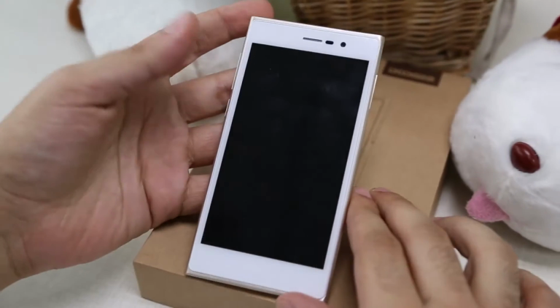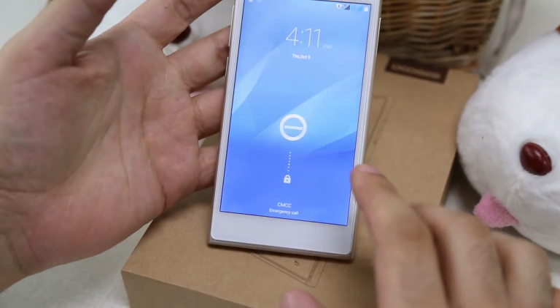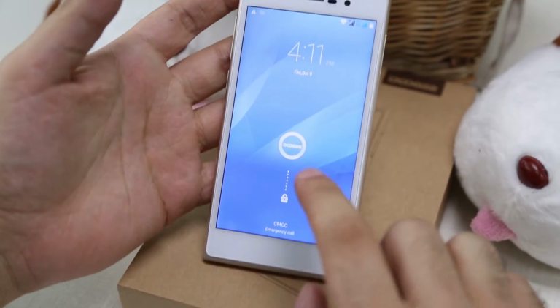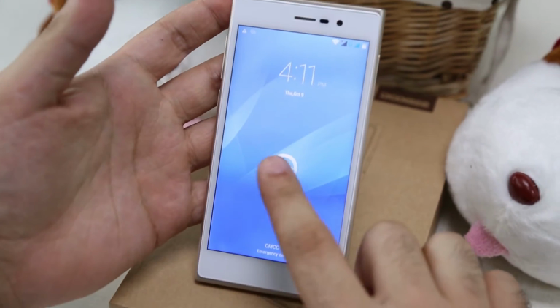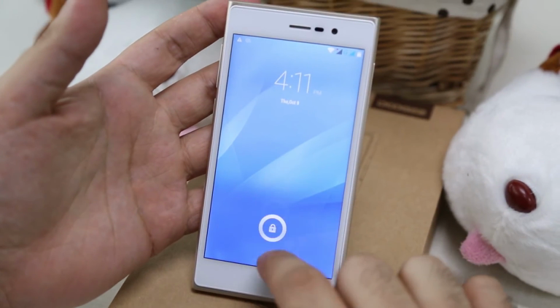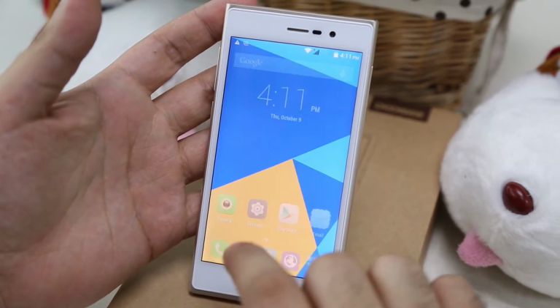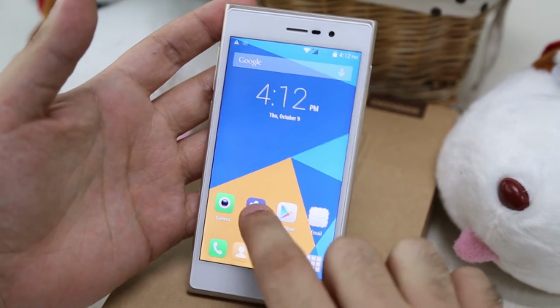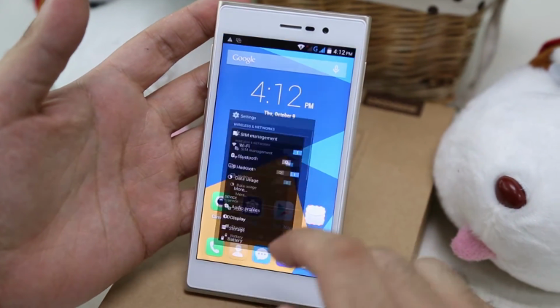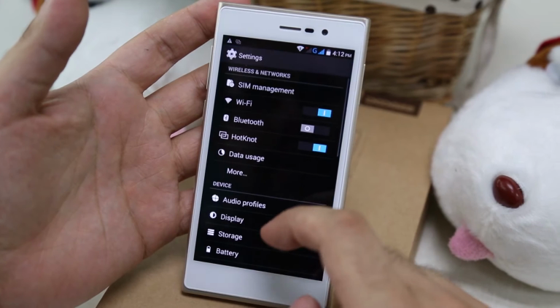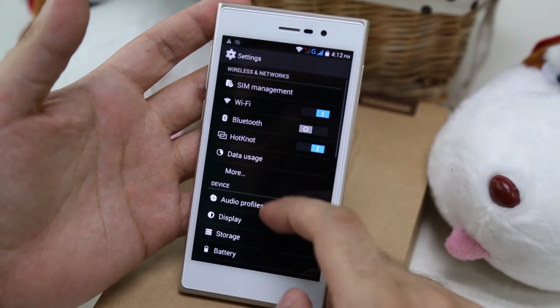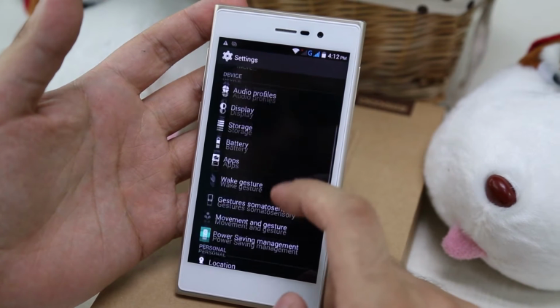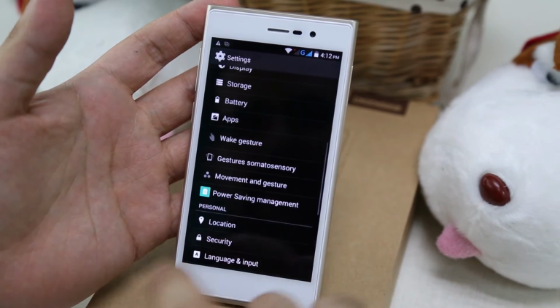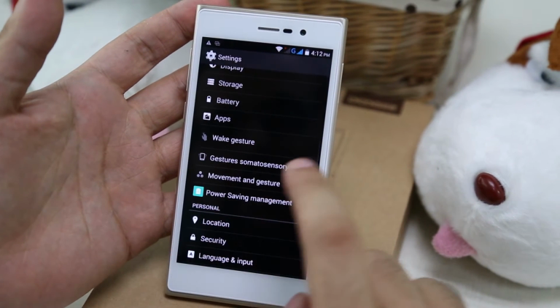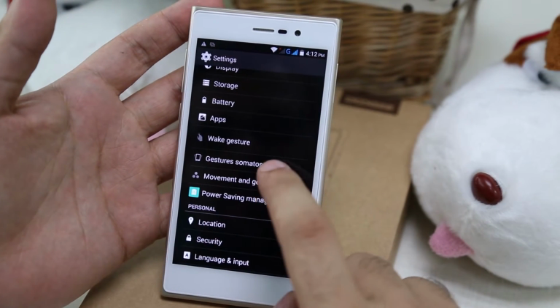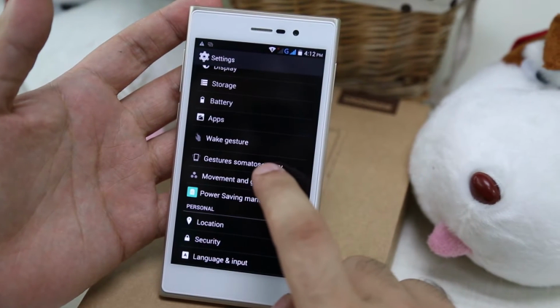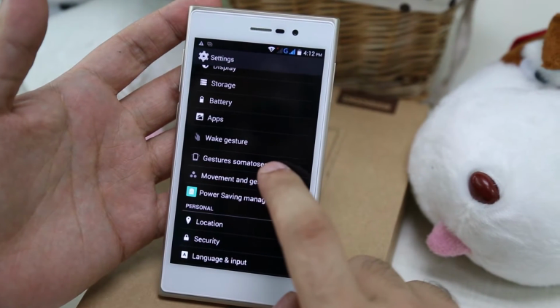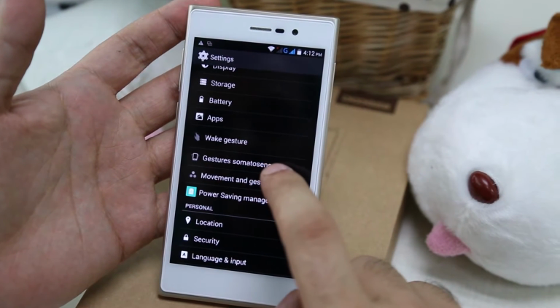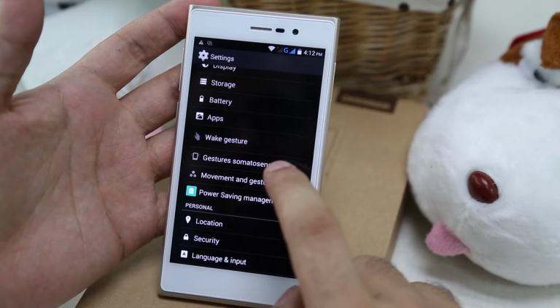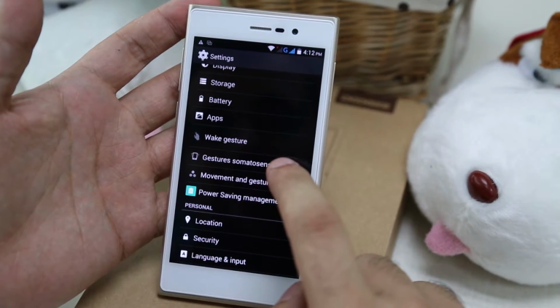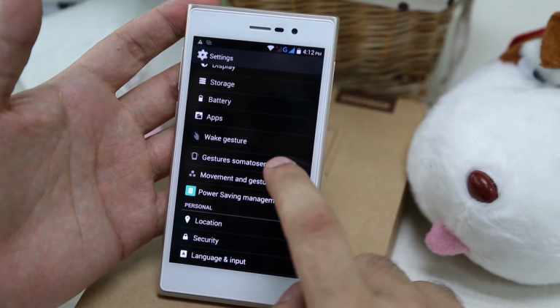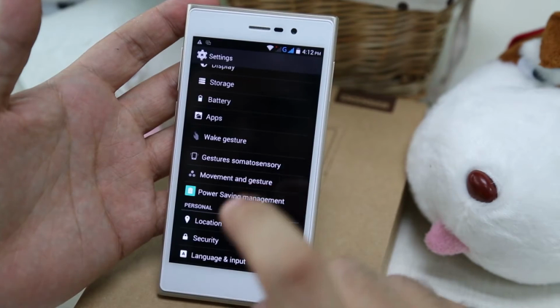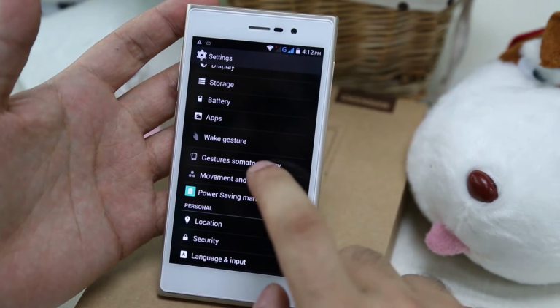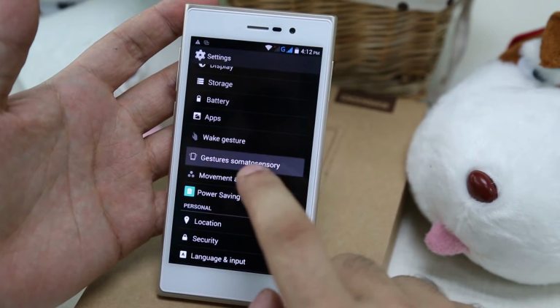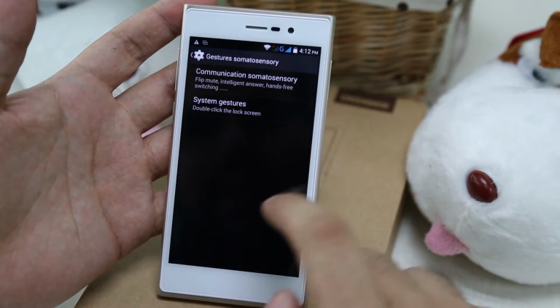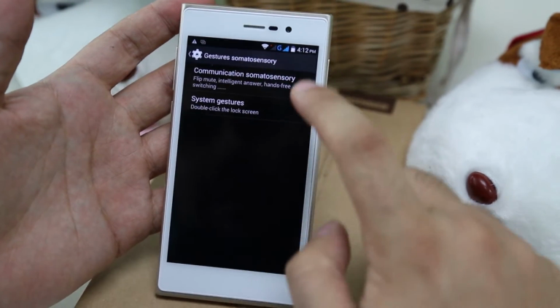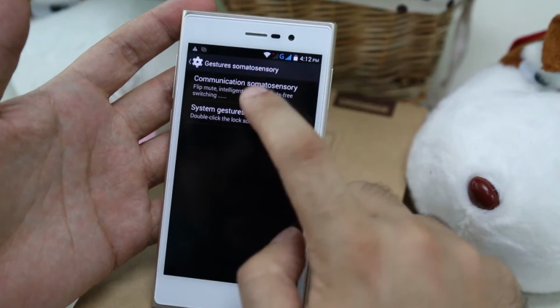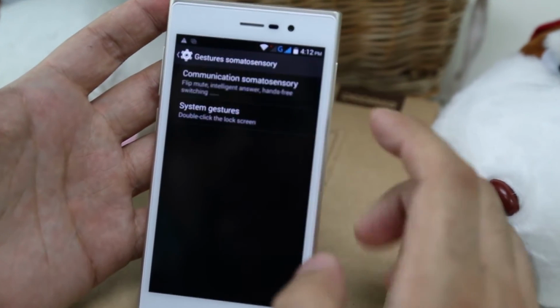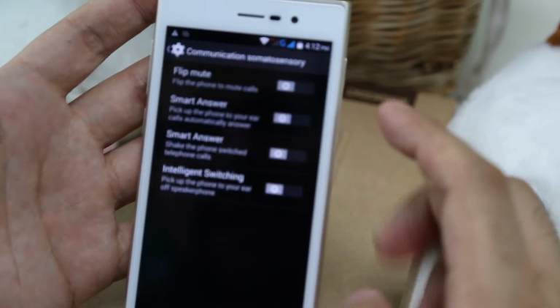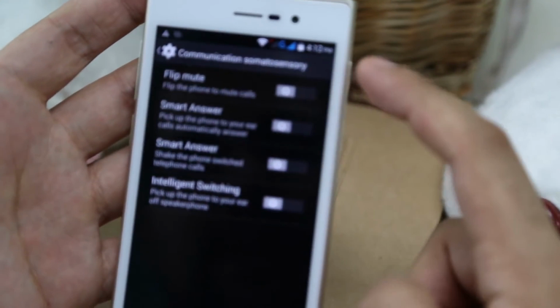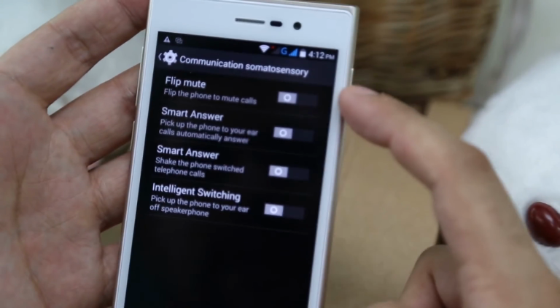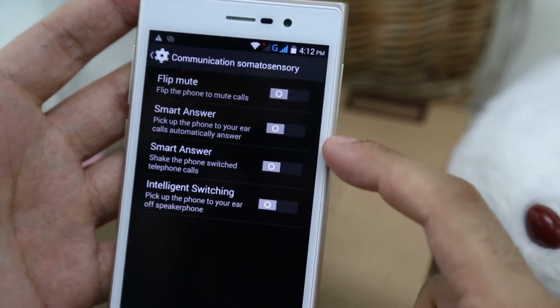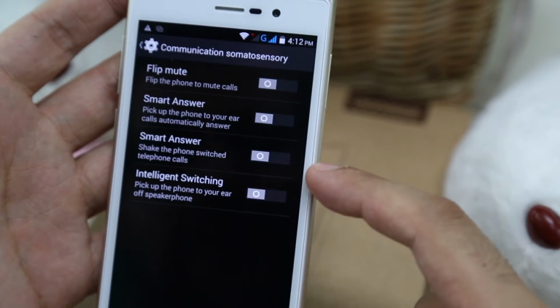First of all, you have to go to Settings, like always, and activate your special functions. You go here to Gestures, Somatosensory, and as you can see here we have four of them.